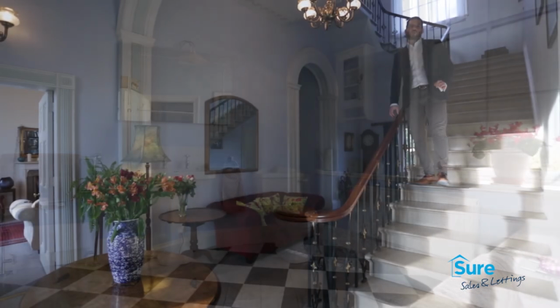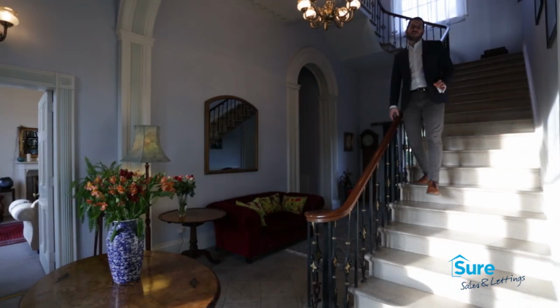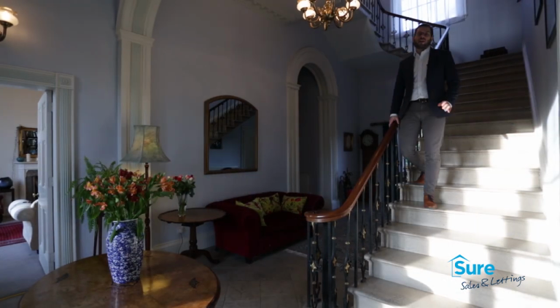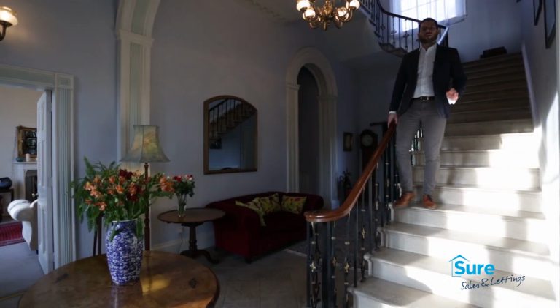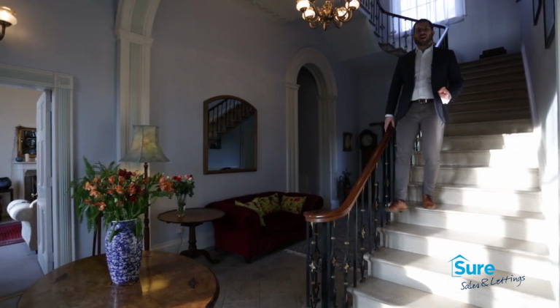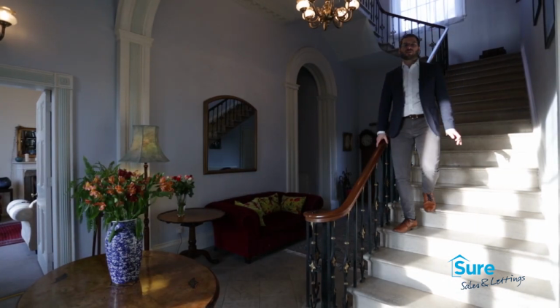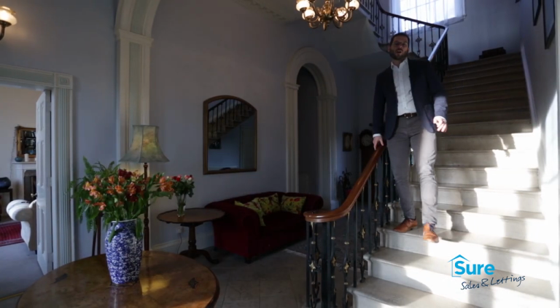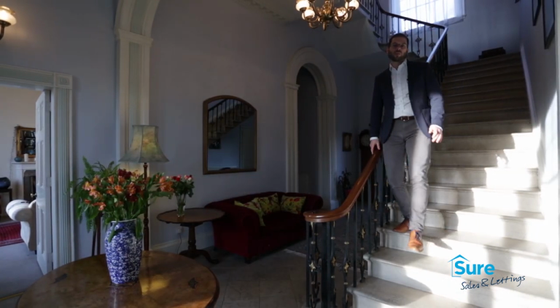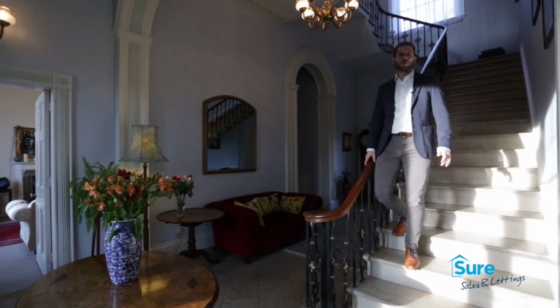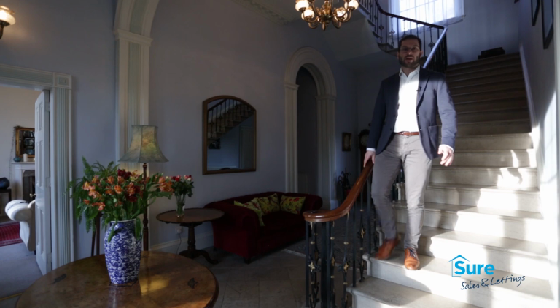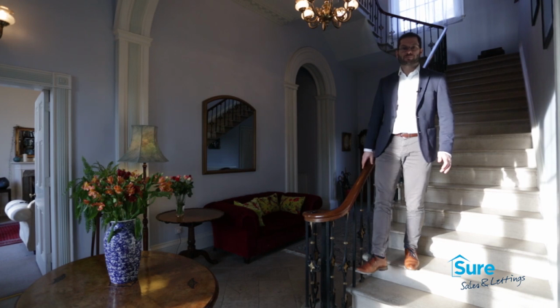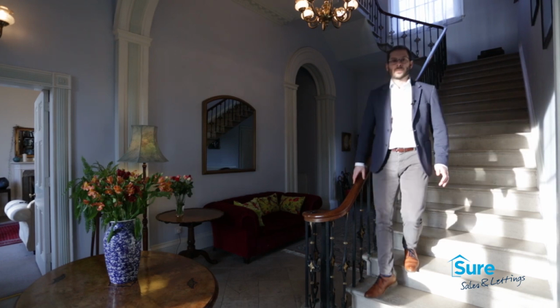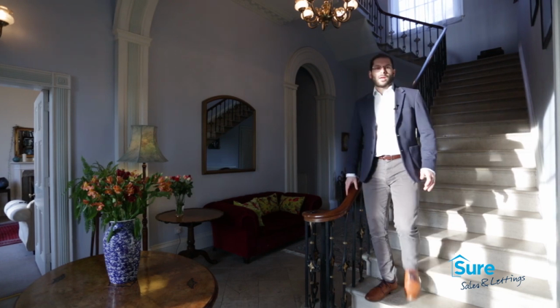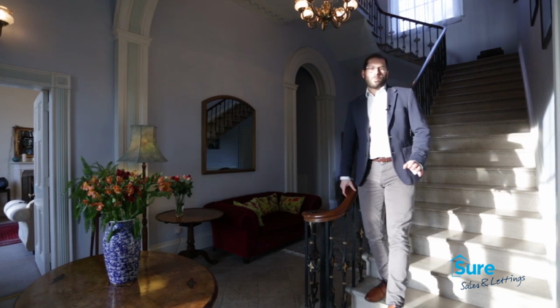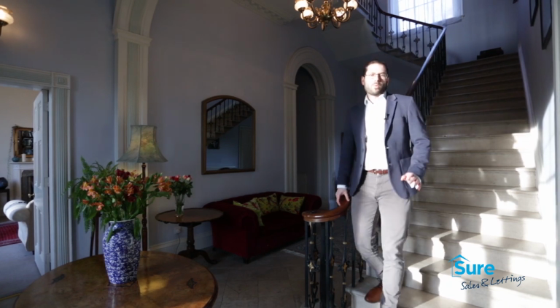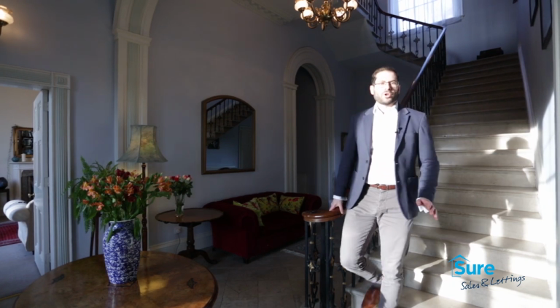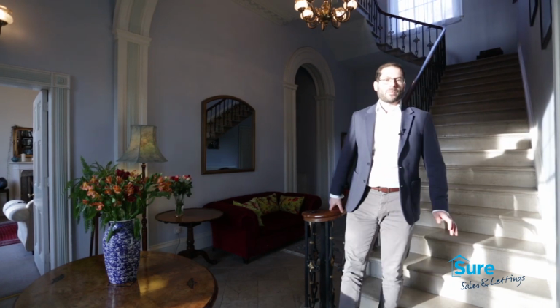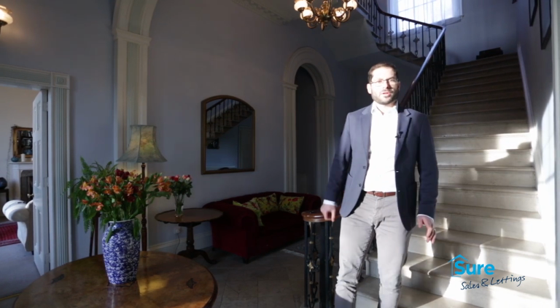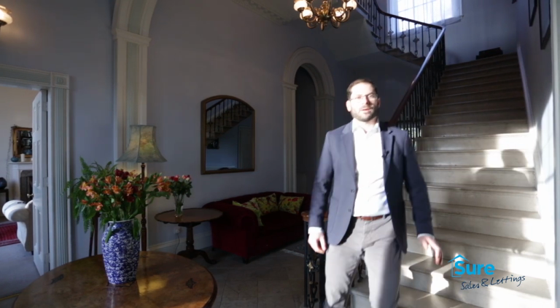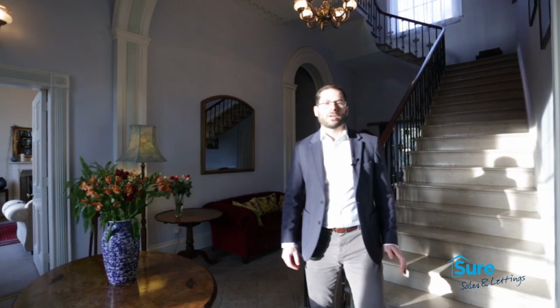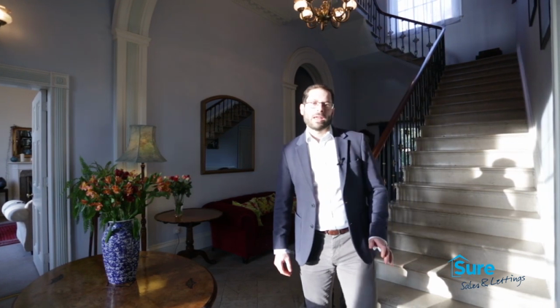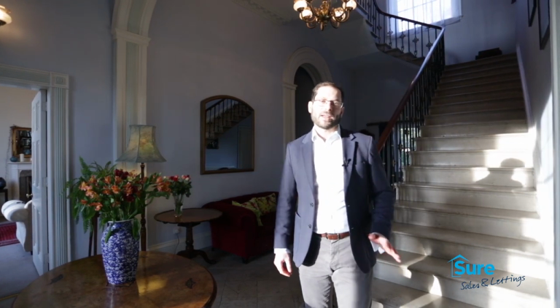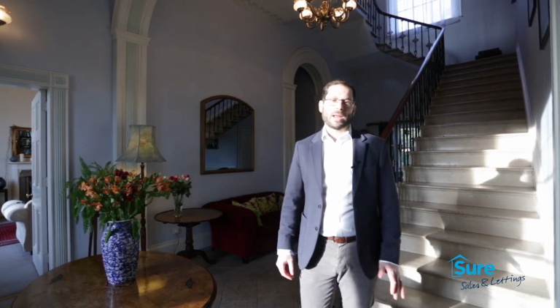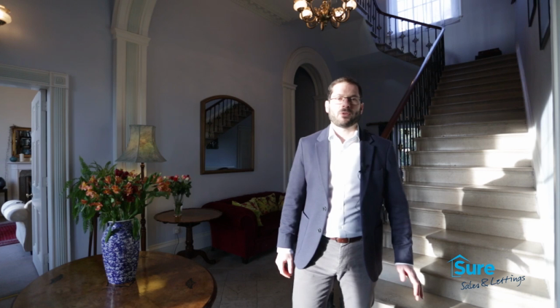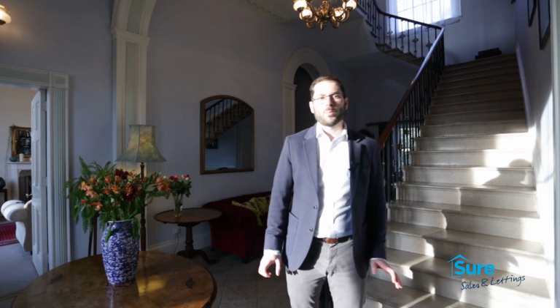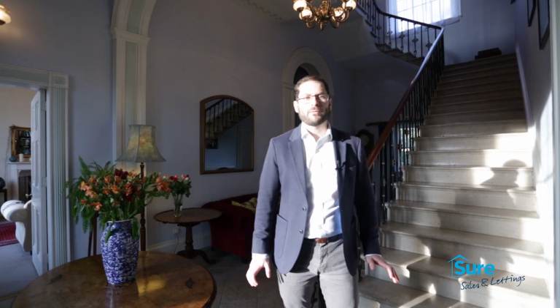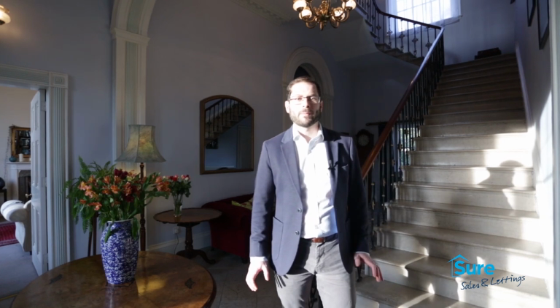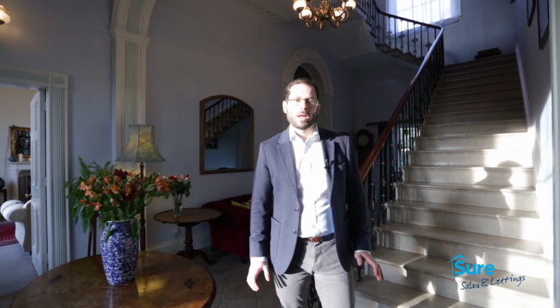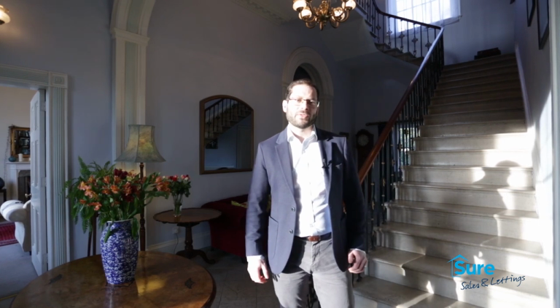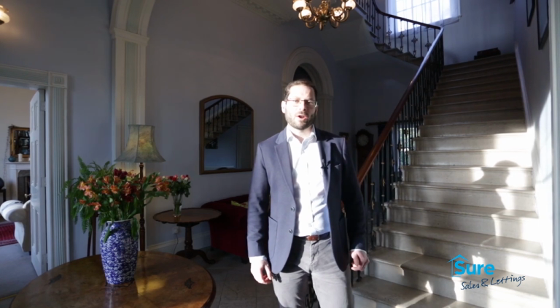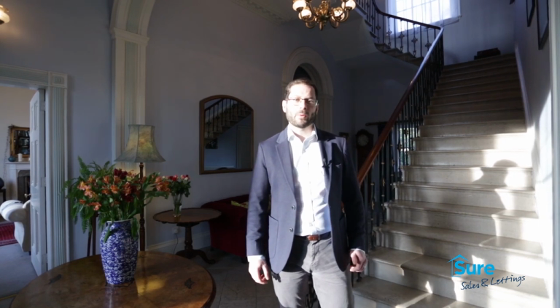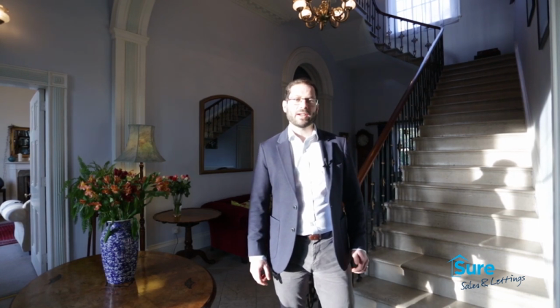Broughton House is one of the finest Regency homes in the local area. With stunning accommodation throughout, if you'd like to come and have your own private viewing, contact me on the following details.